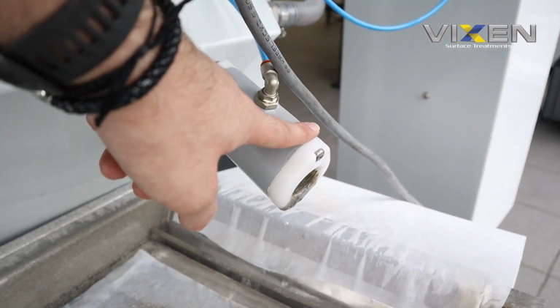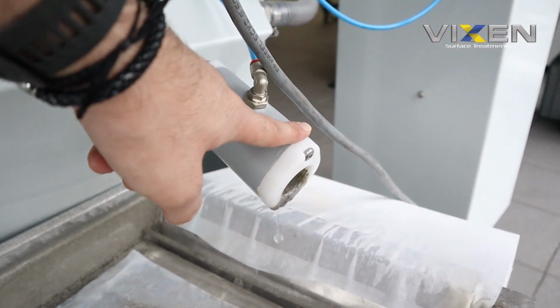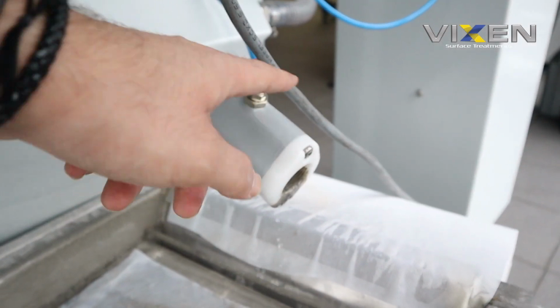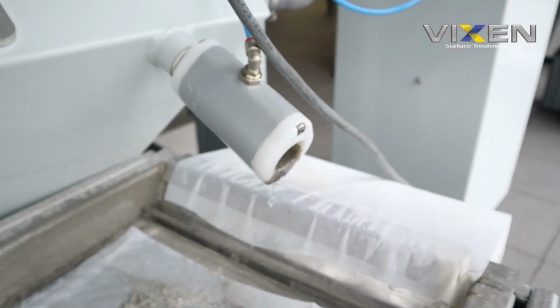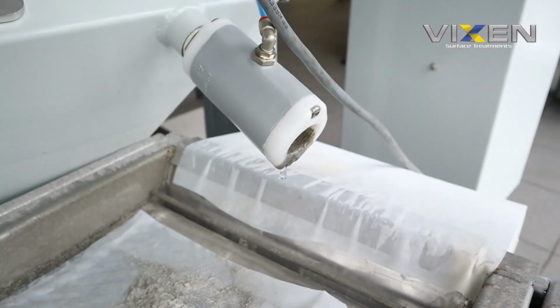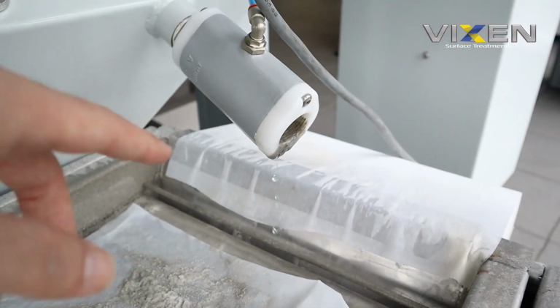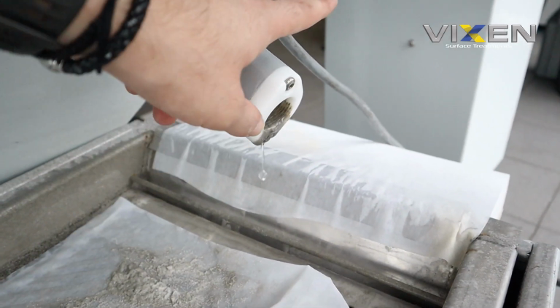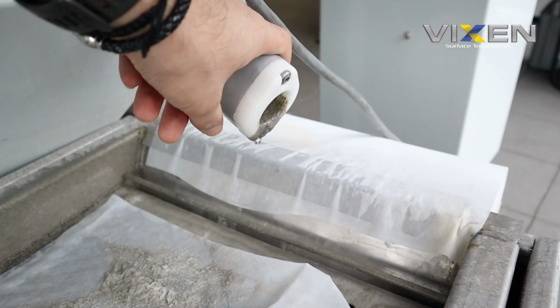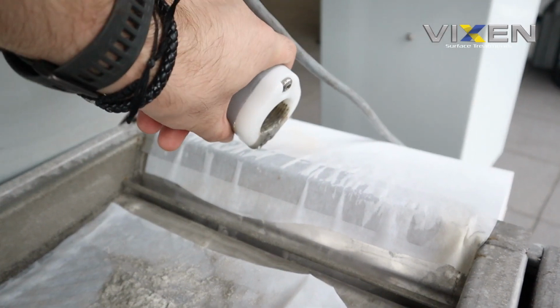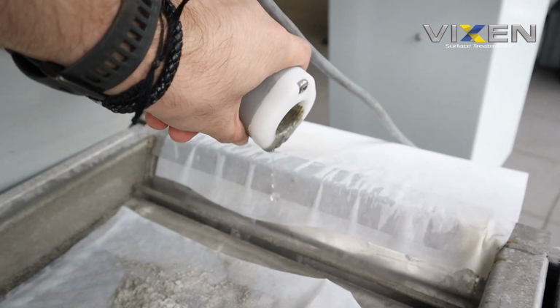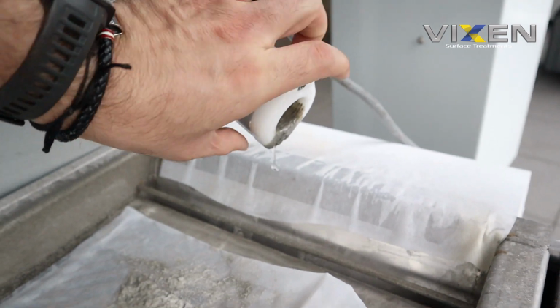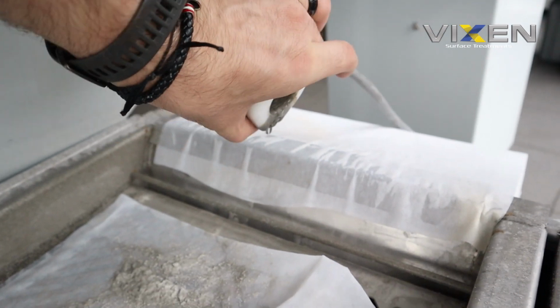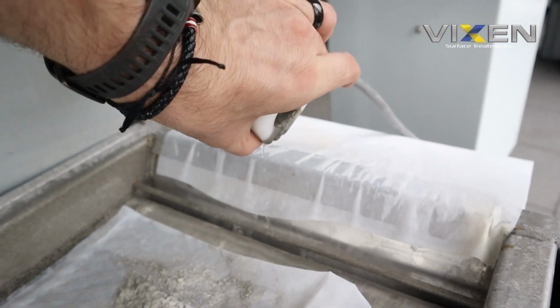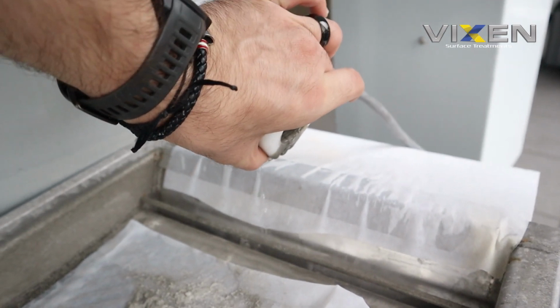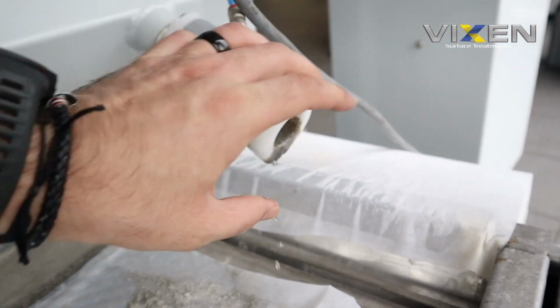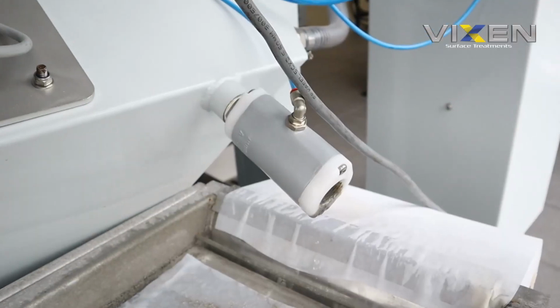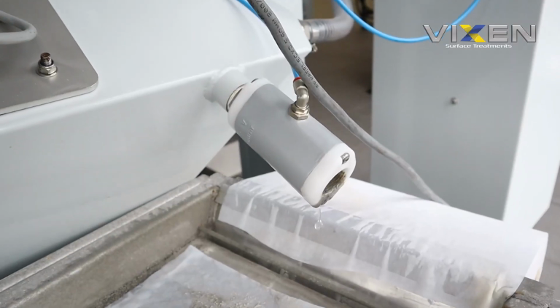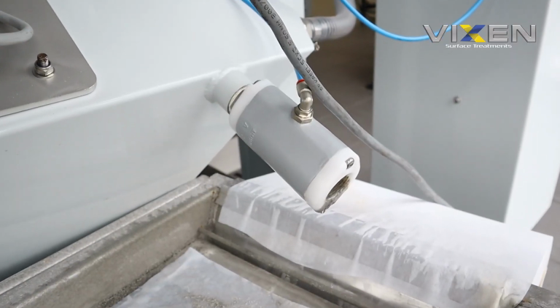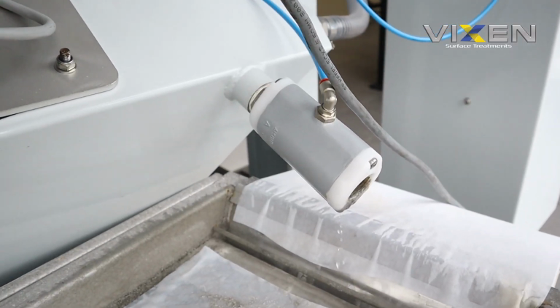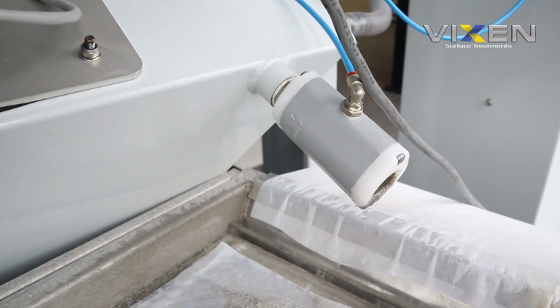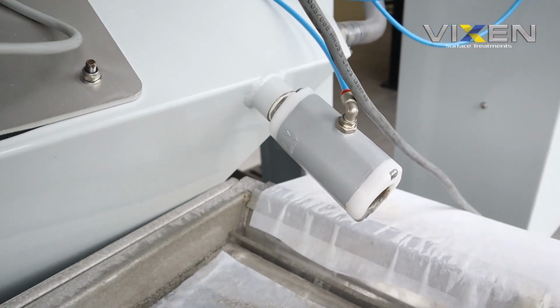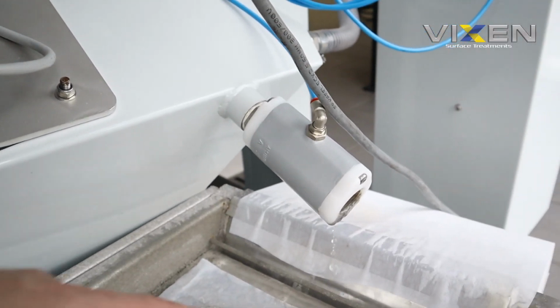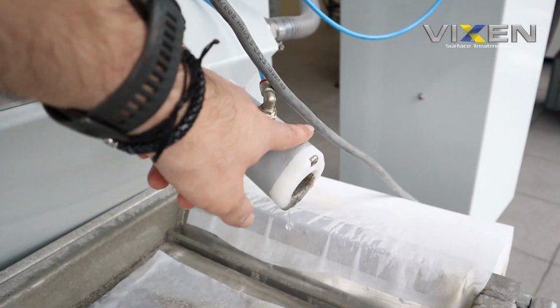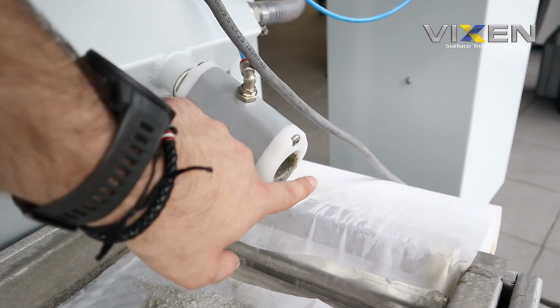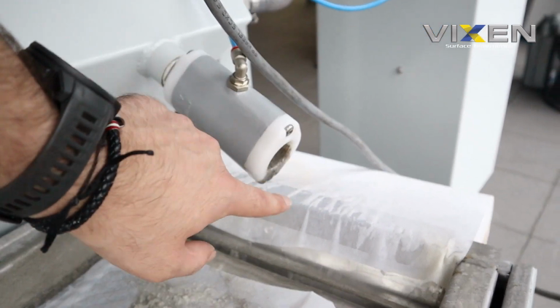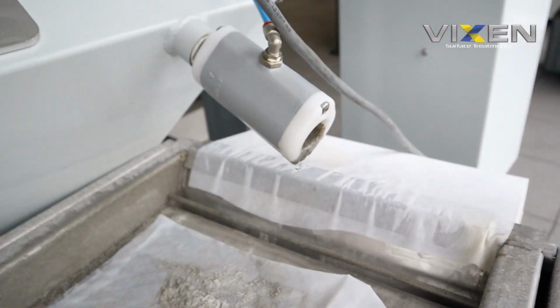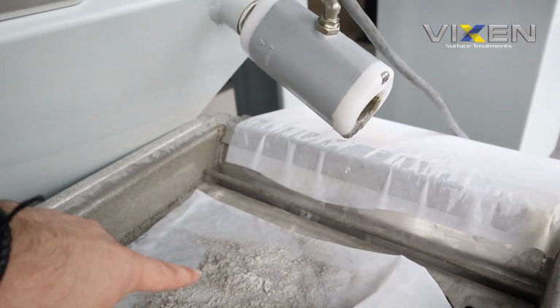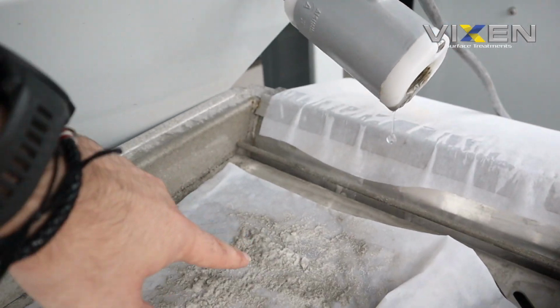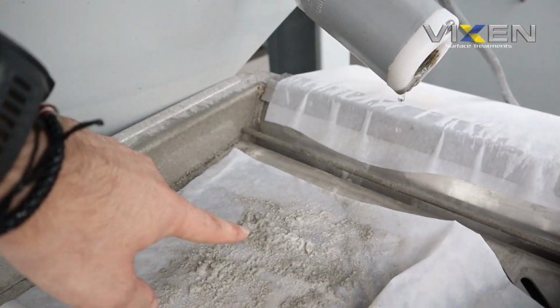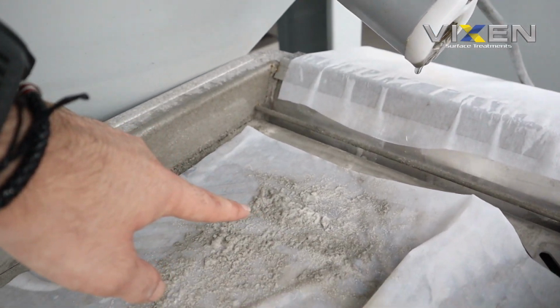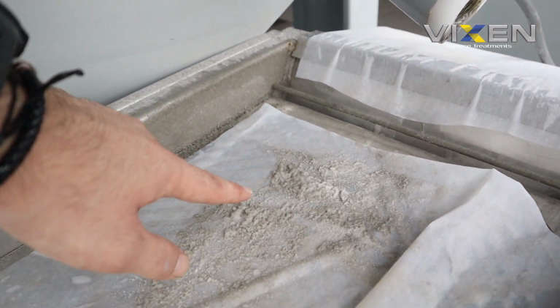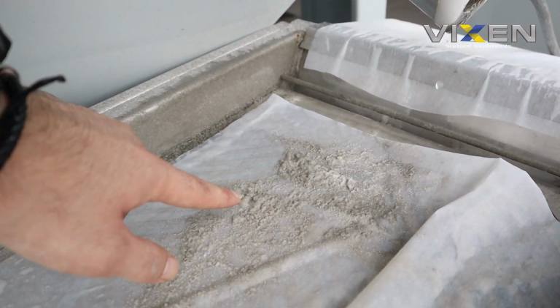So this is the pinch valve. What this does is - it's on a timer. Every time you're using the closed loop machine, this will be closed. Let's say you set it to 30 seconds after you've blasted - that's when this will open, release some water and the media, as you can see there.